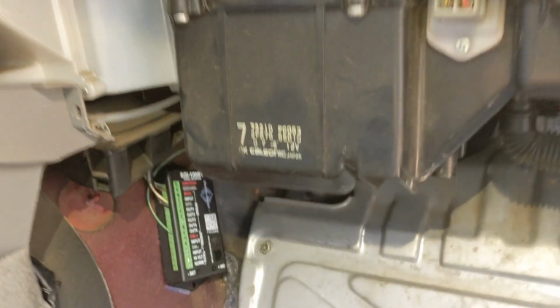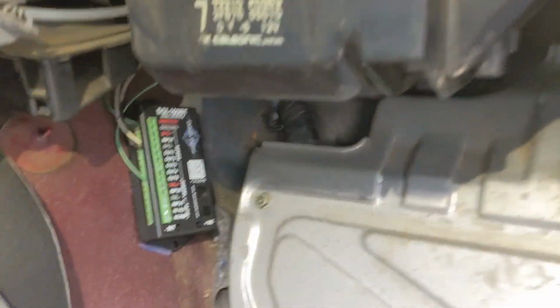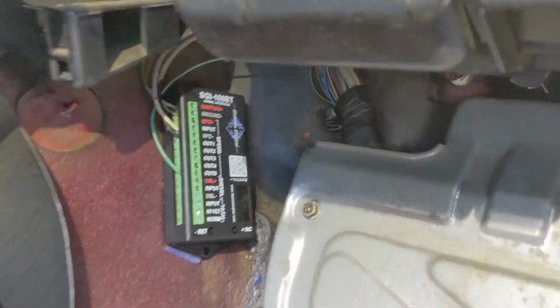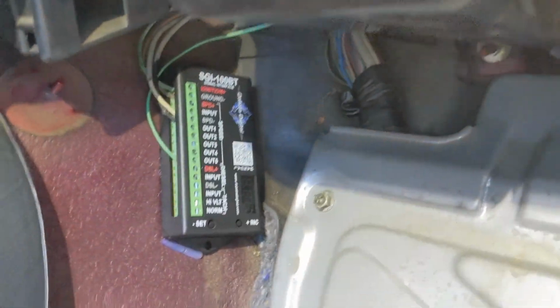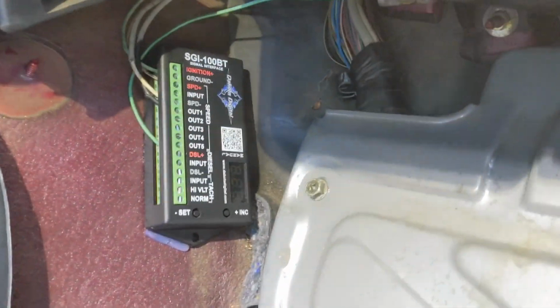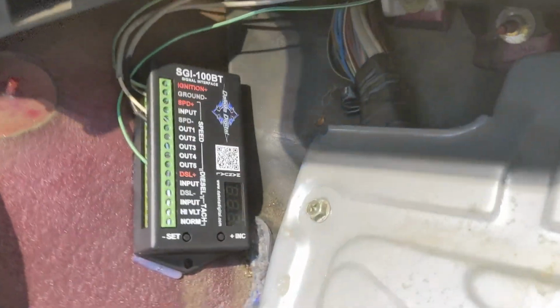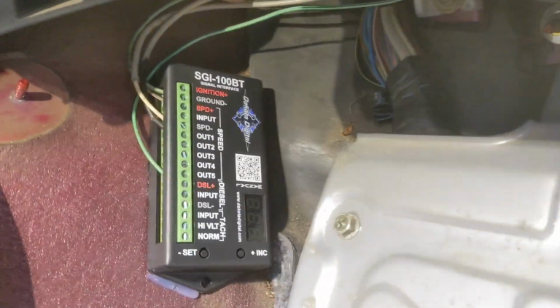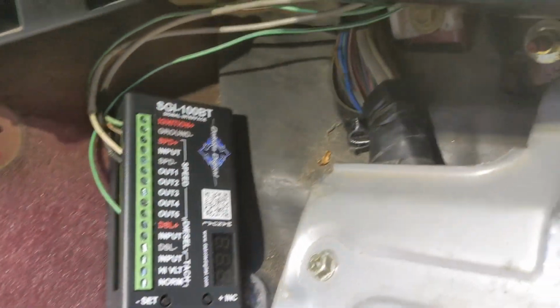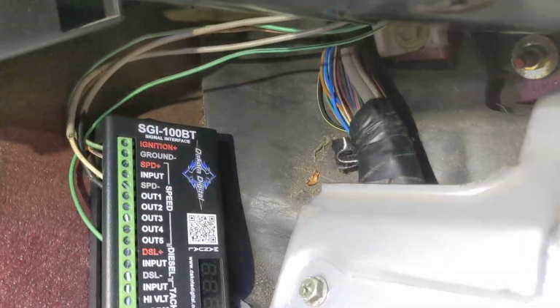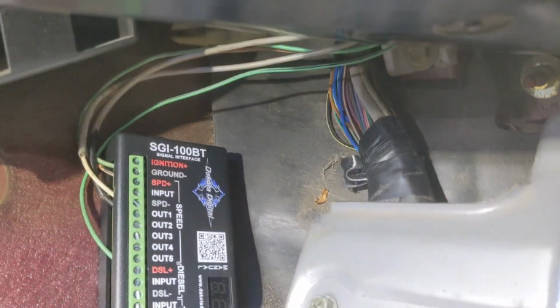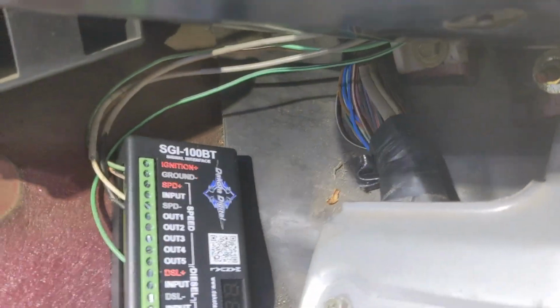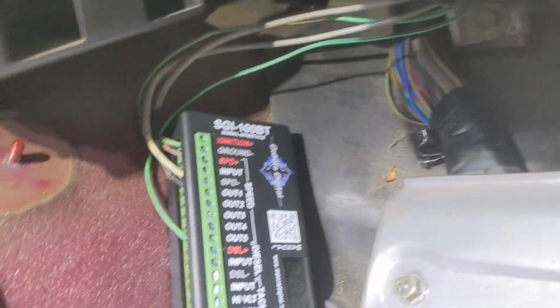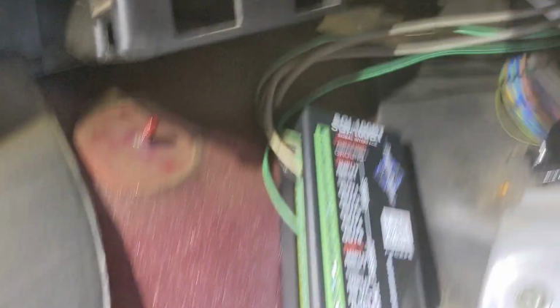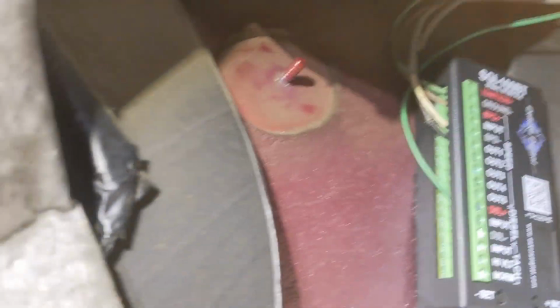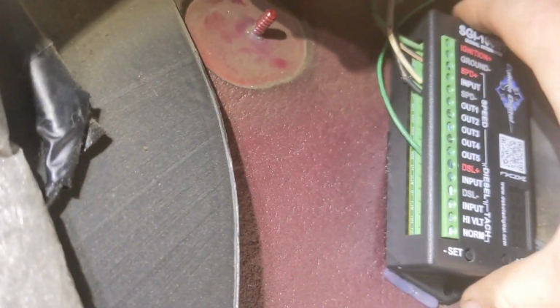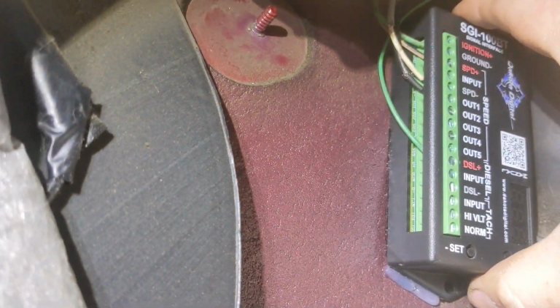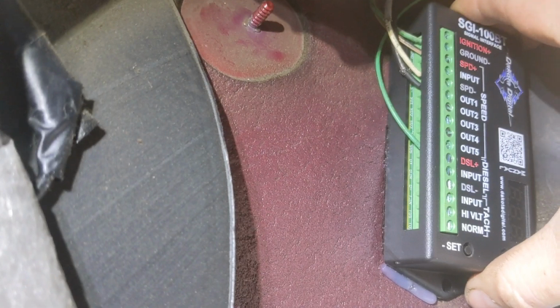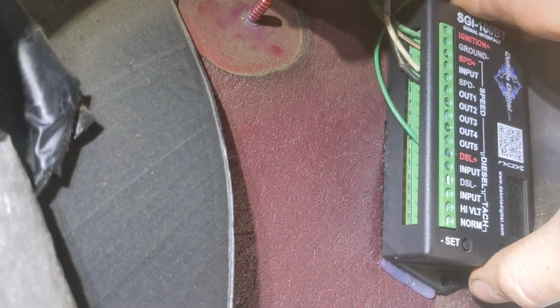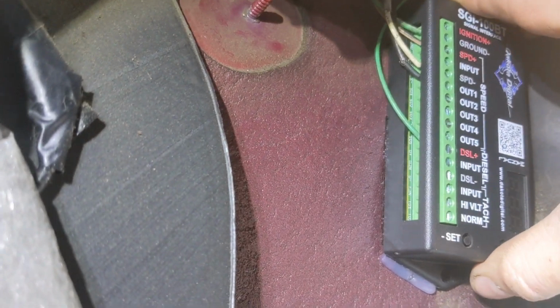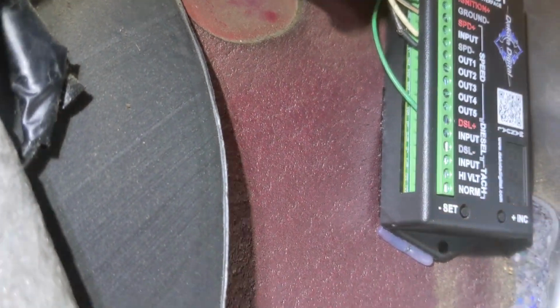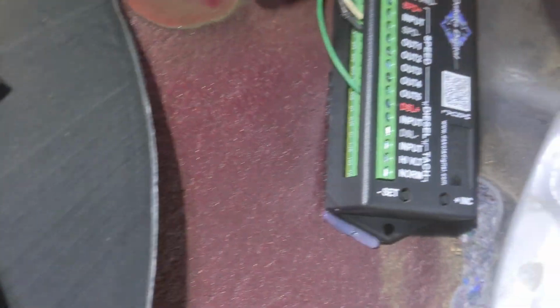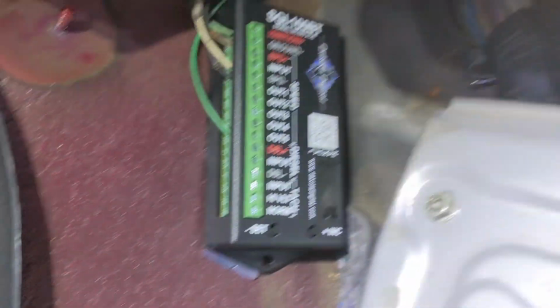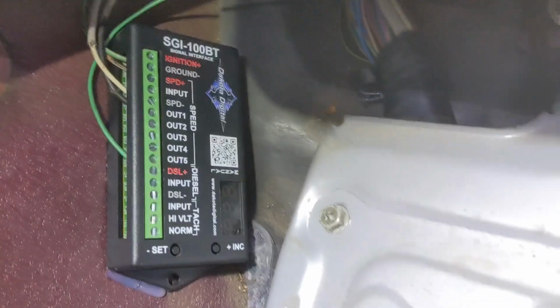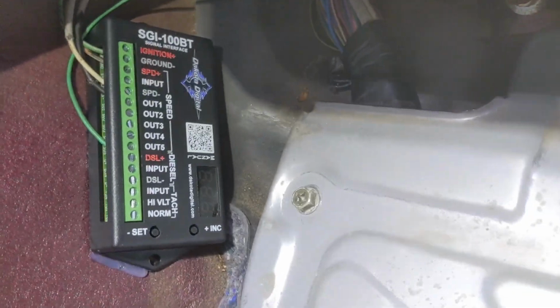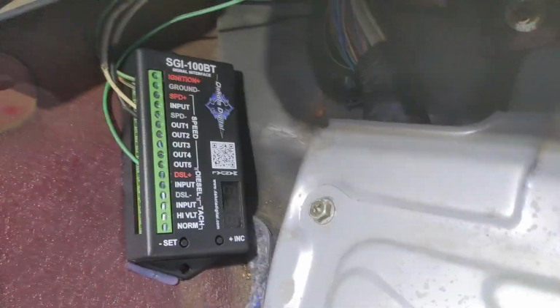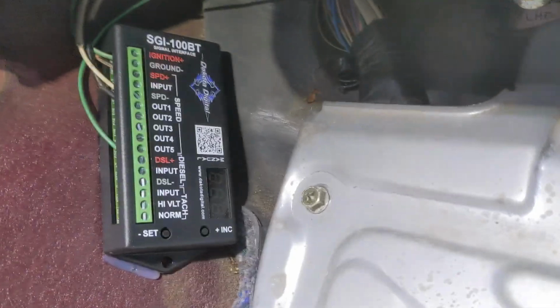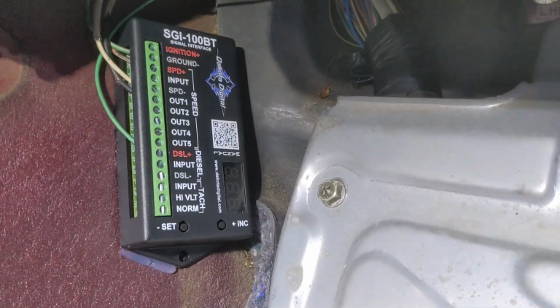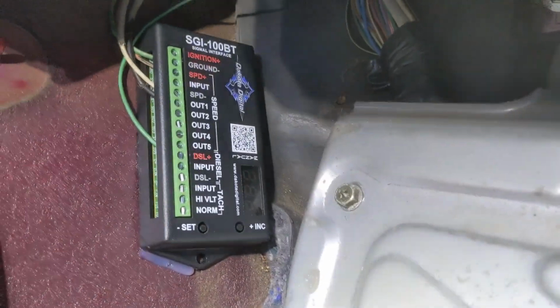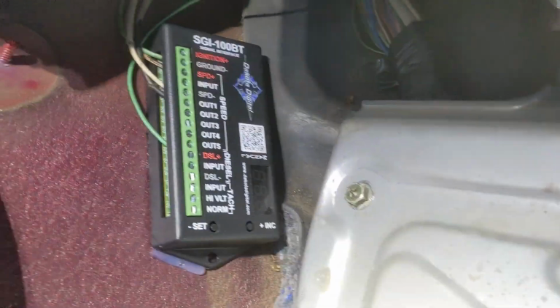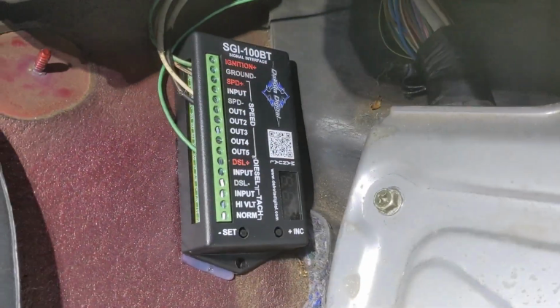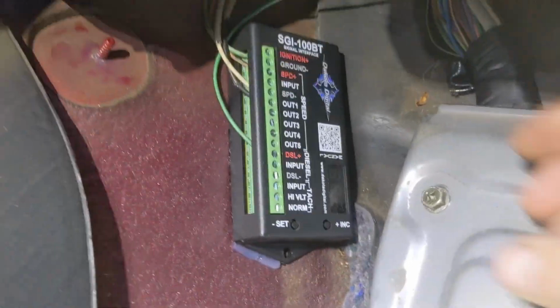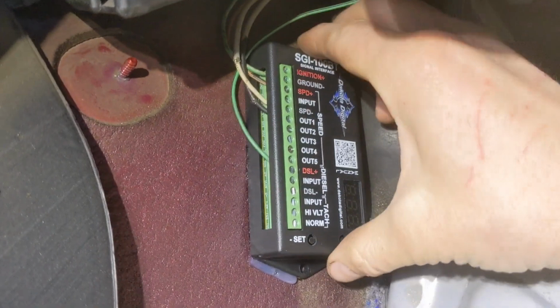The Decoder Digital box is down here next to the ECU — hot glued it to the trans tunnel so it won't bounce around.